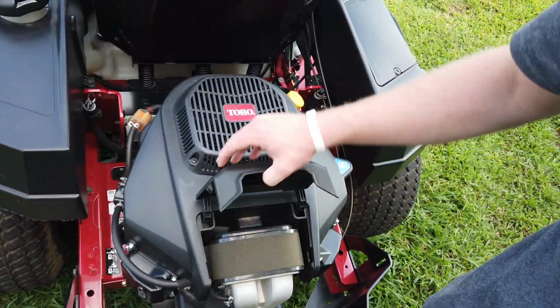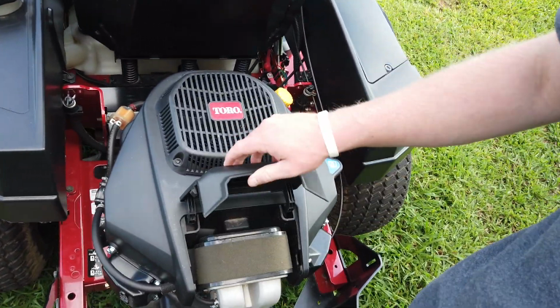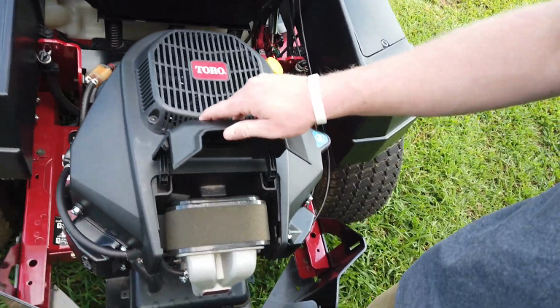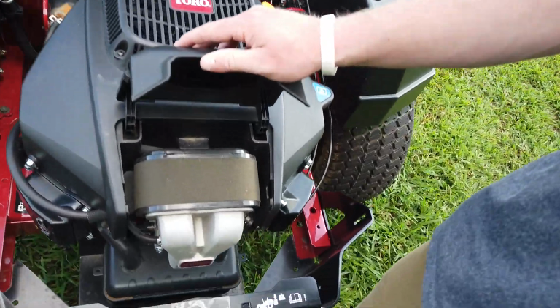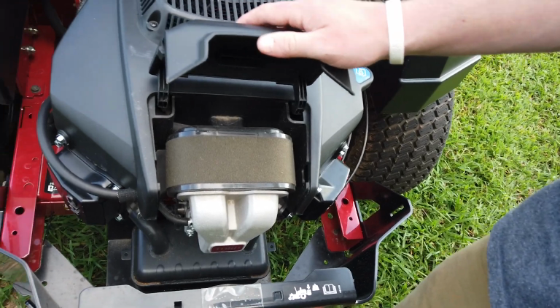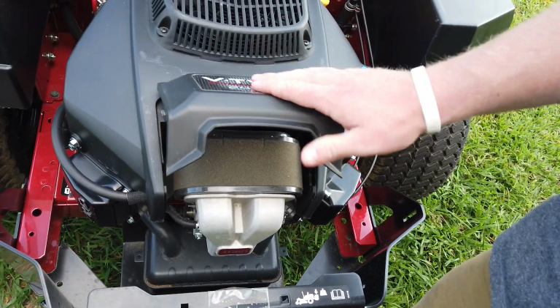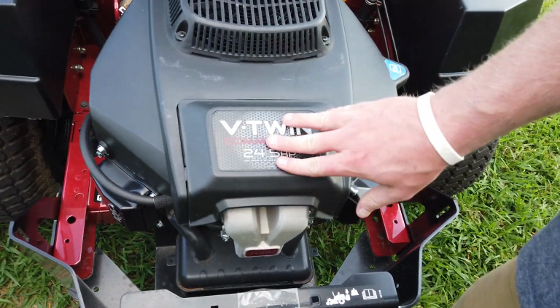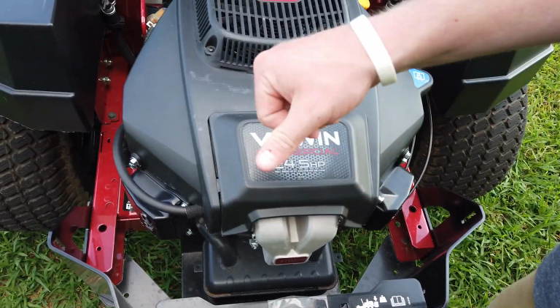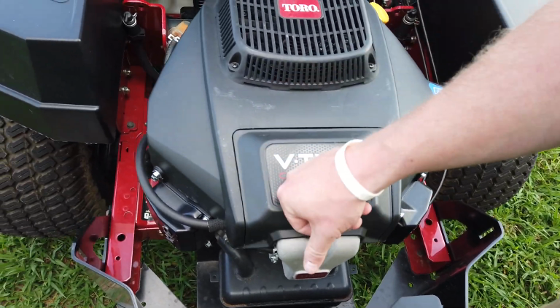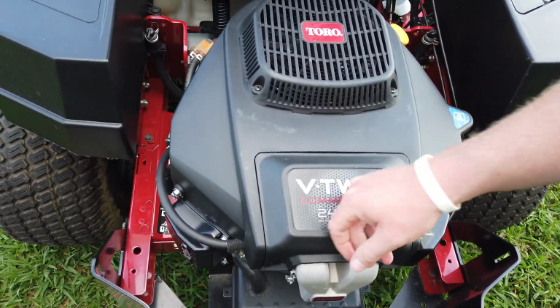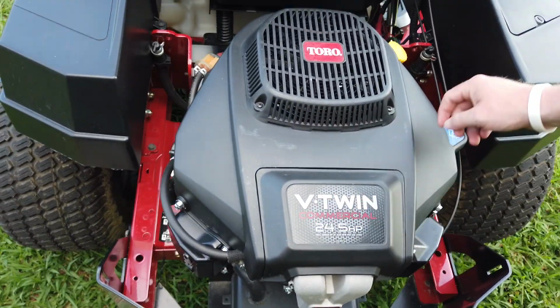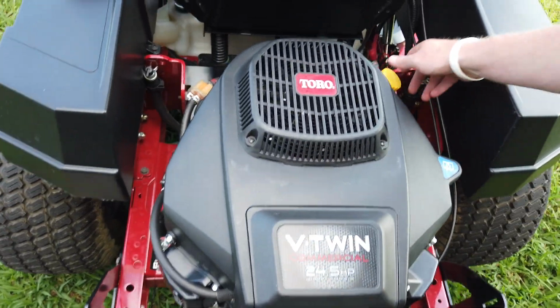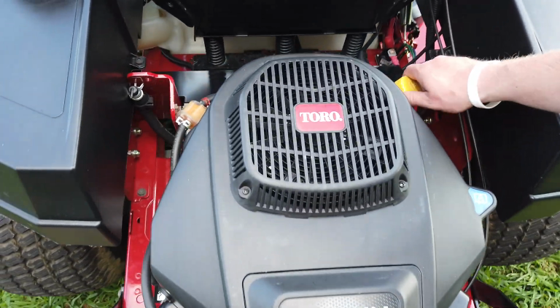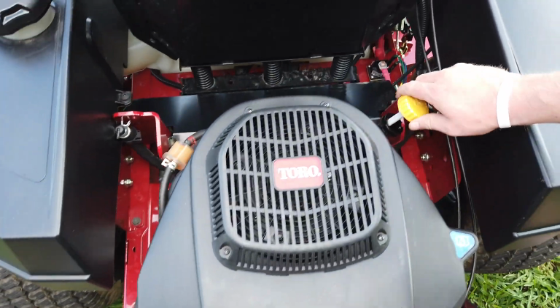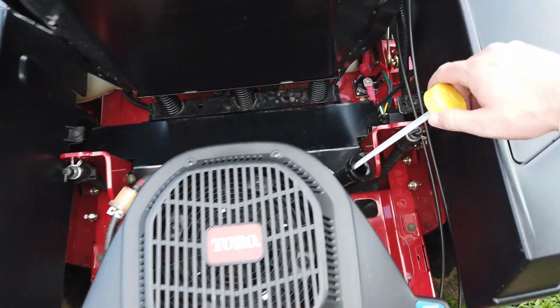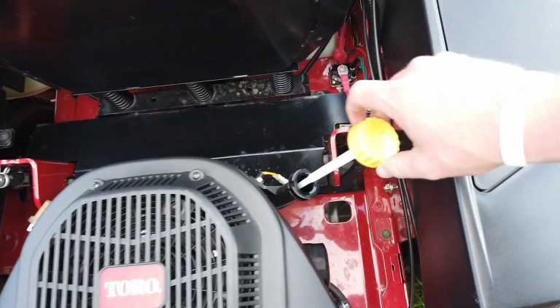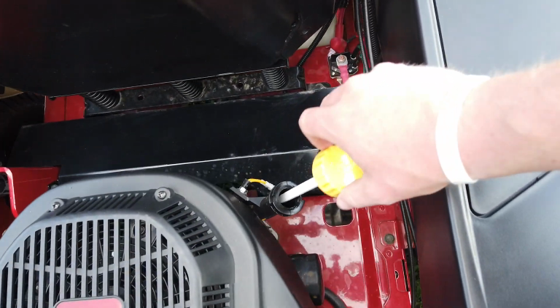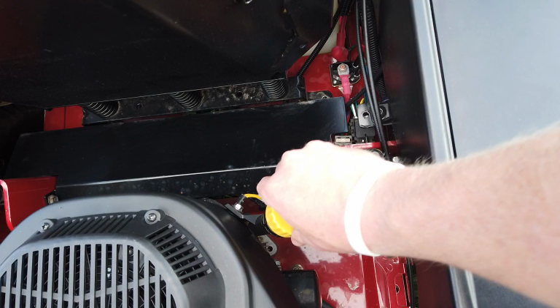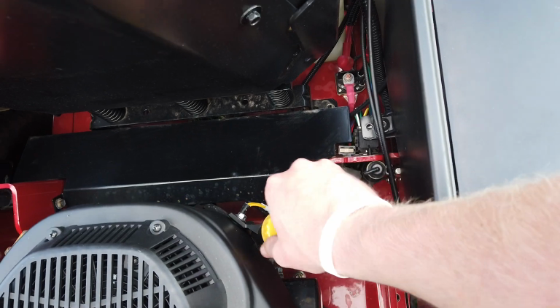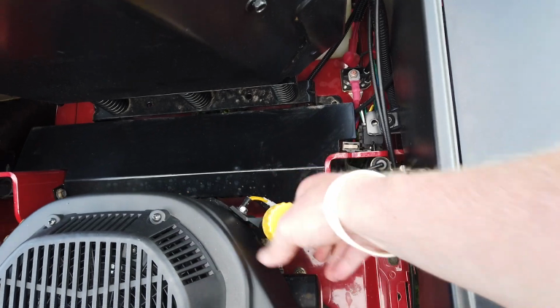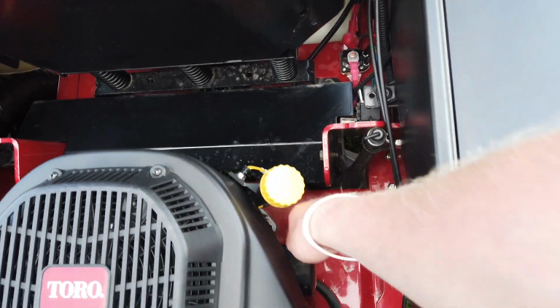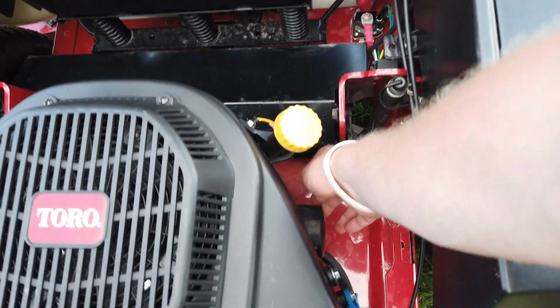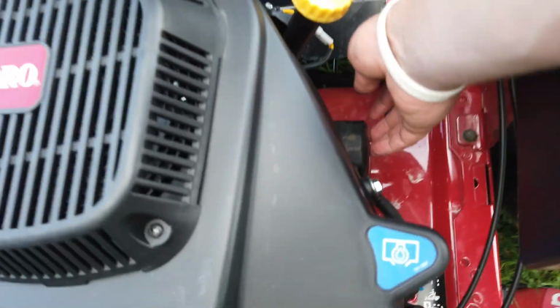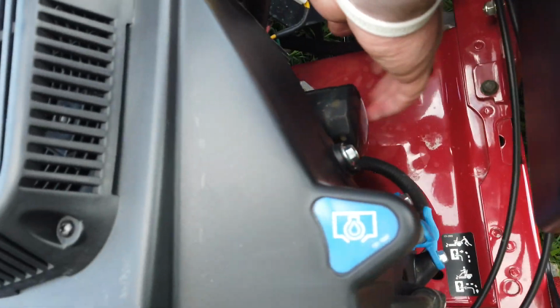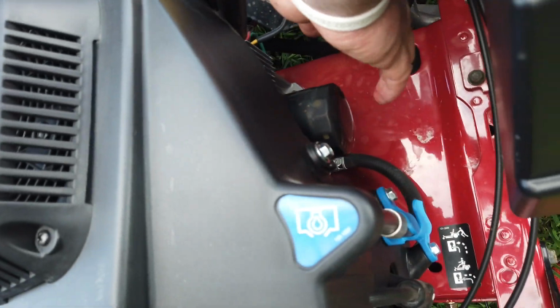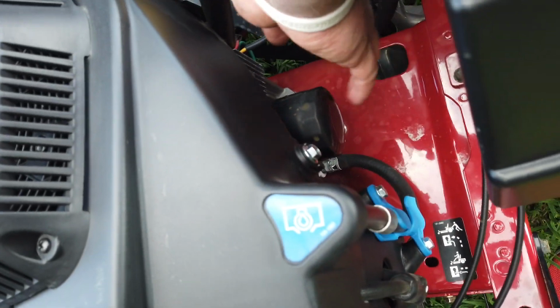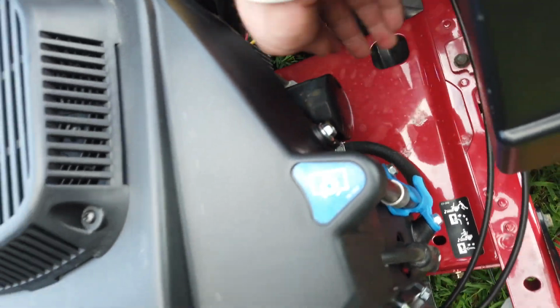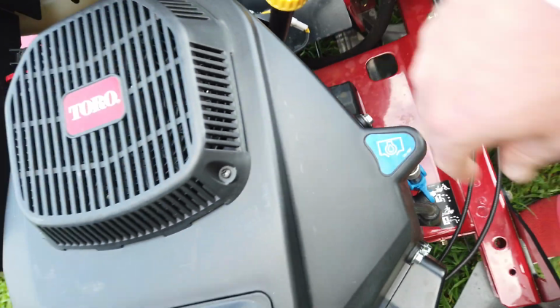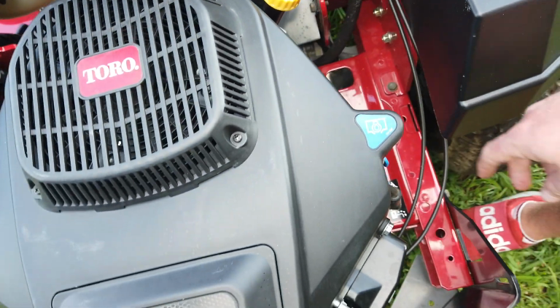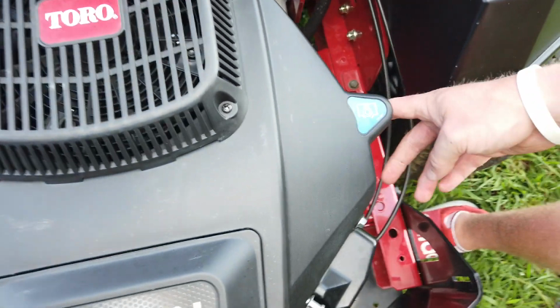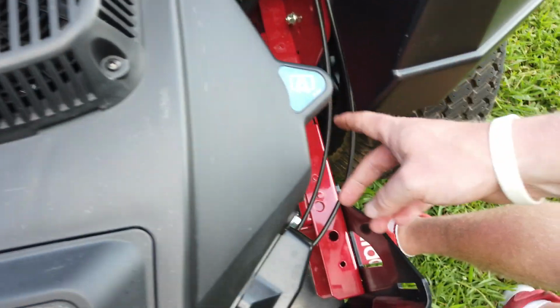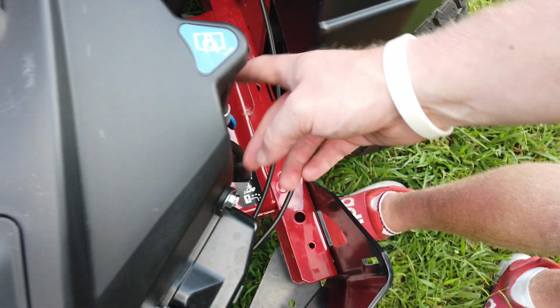Your air filter is right there, dipstick is right here, your oil filter is right here, and your drain runoff is right over here.